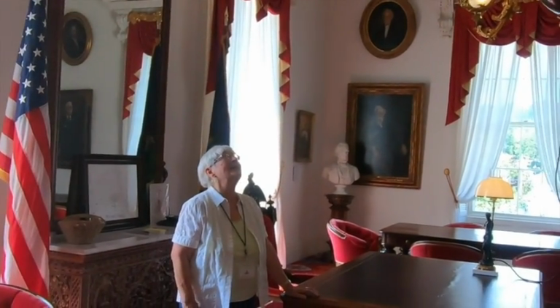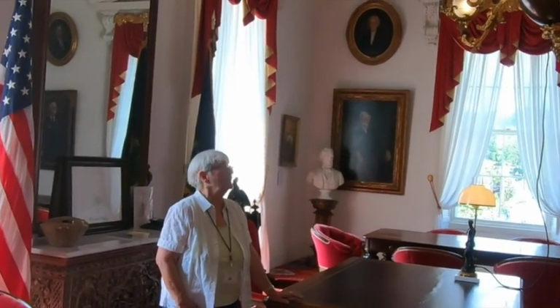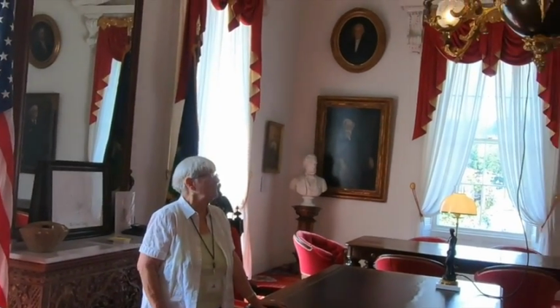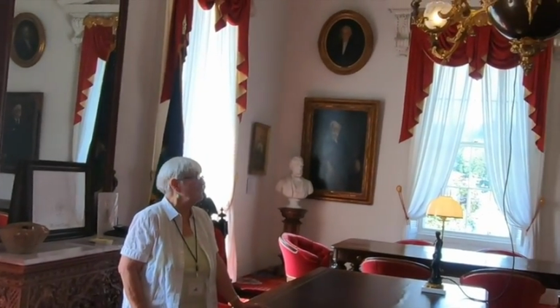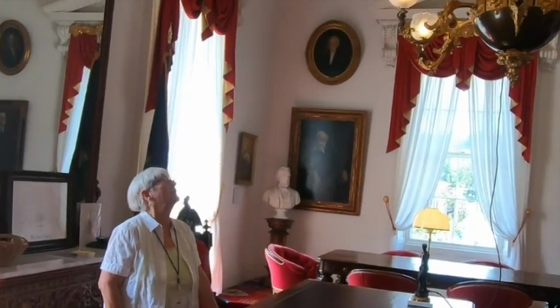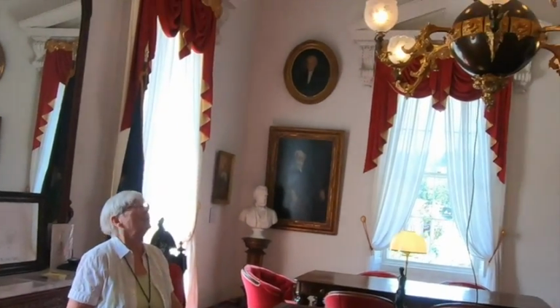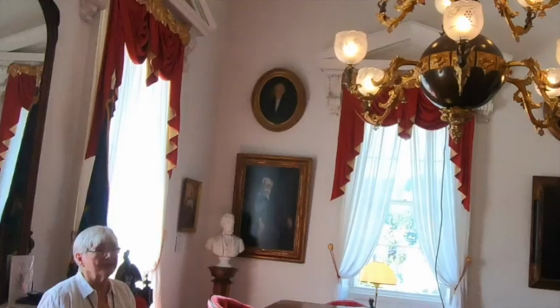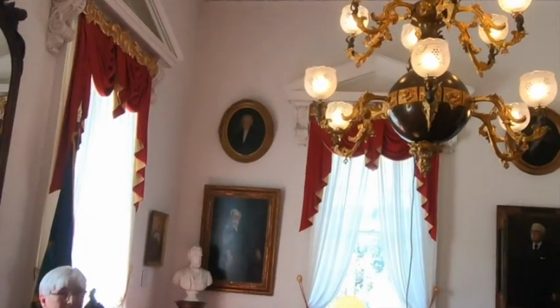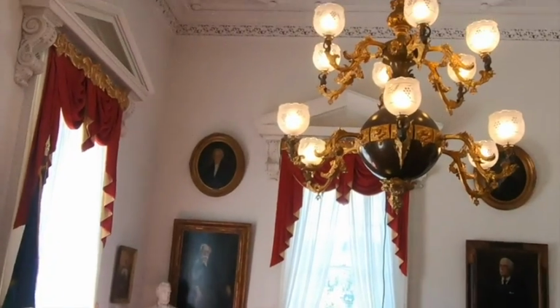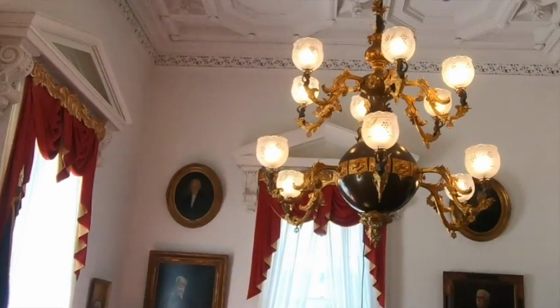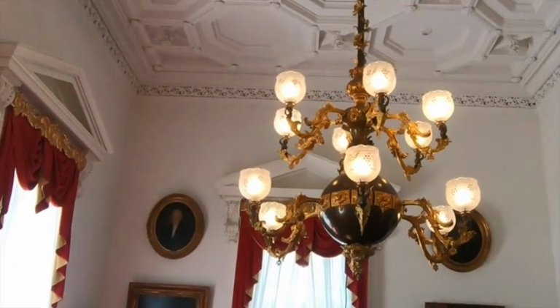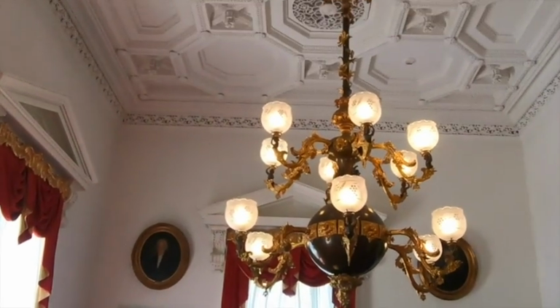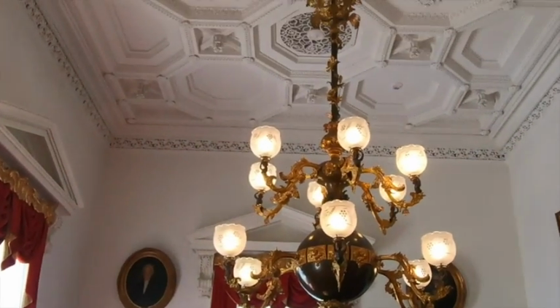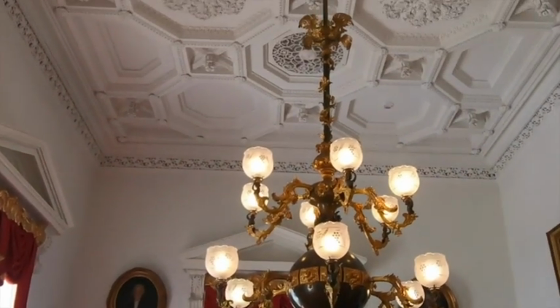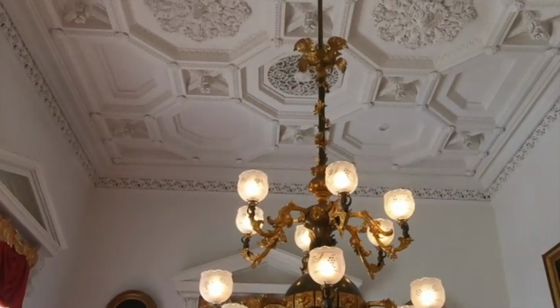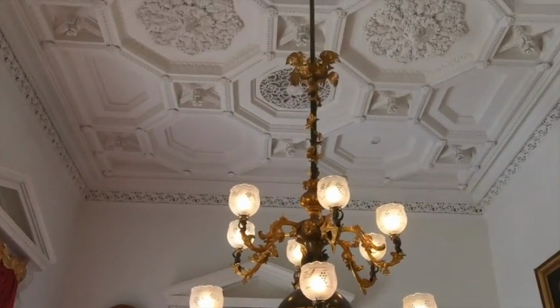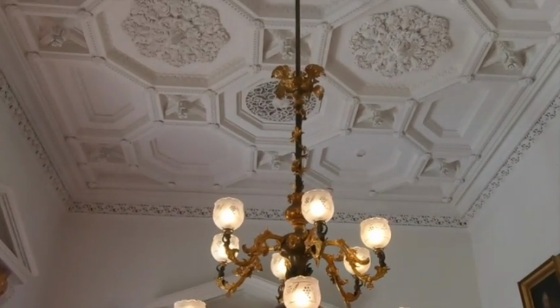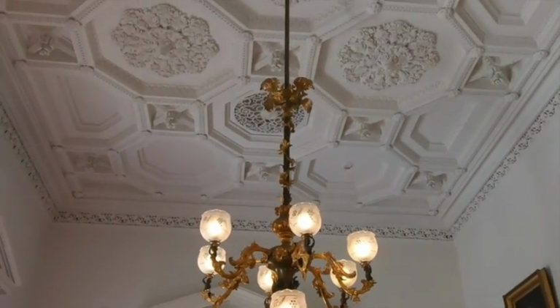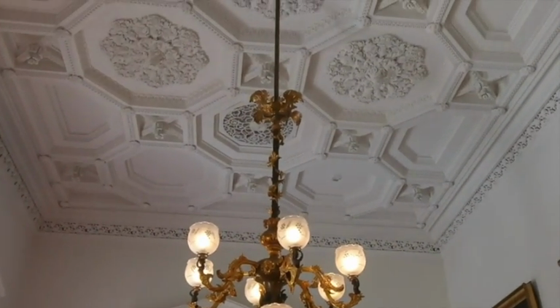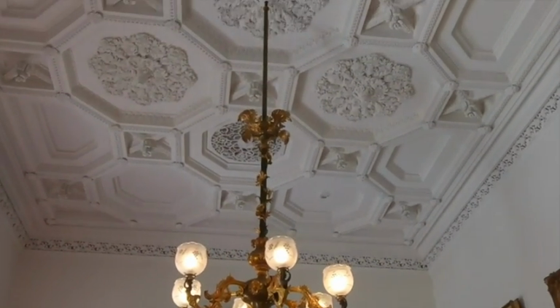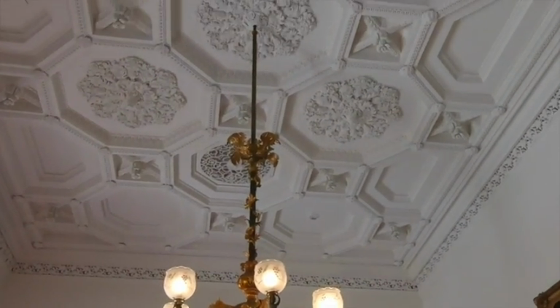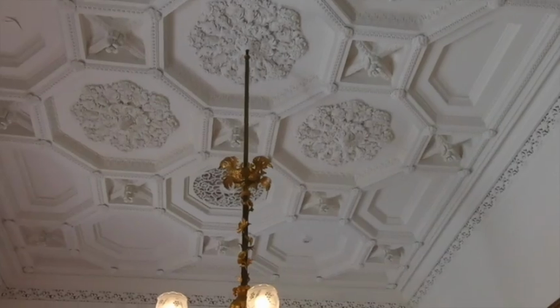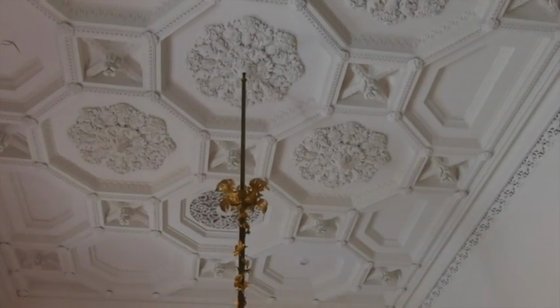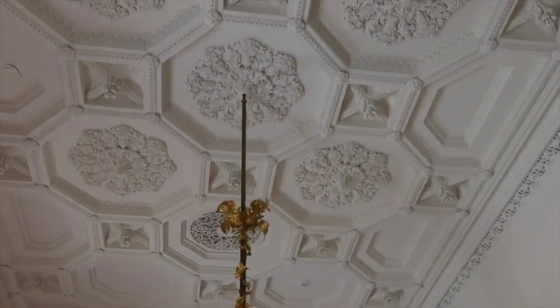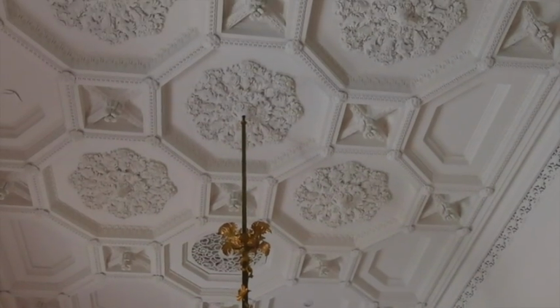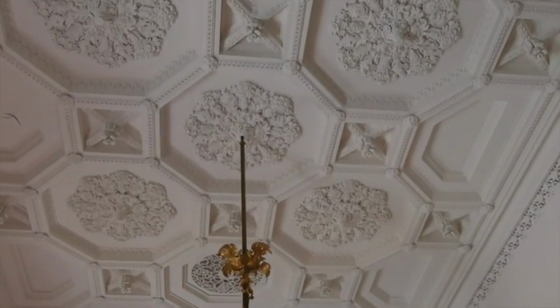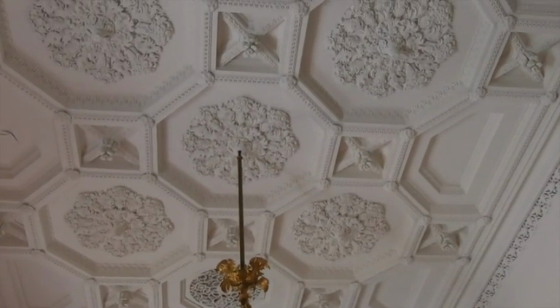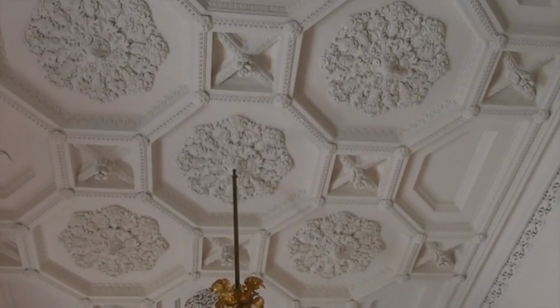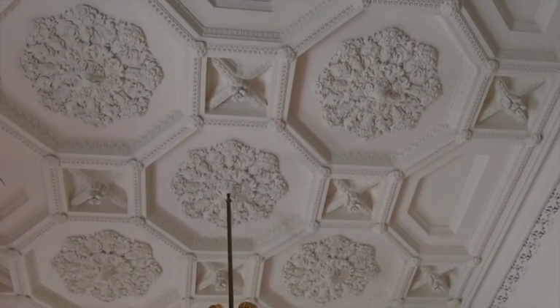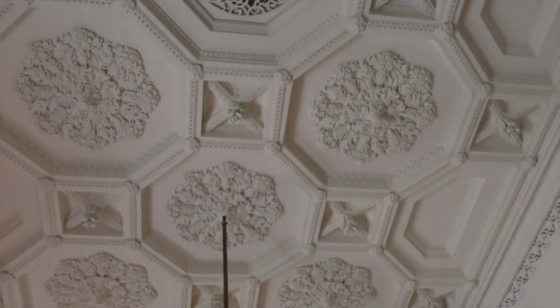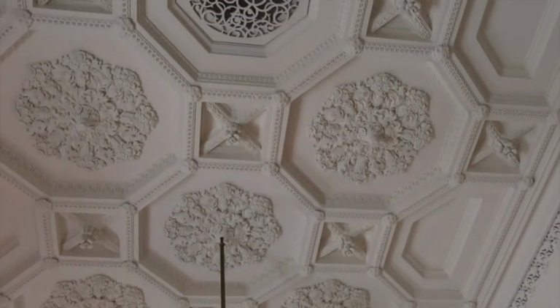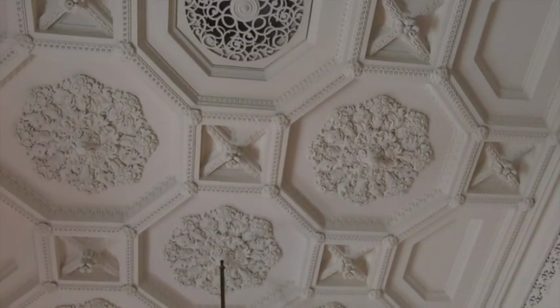Now look at the plasterwork in here. I can't imagine what that looked like when they were burning gasoliers. I wouldn't want to clean them.